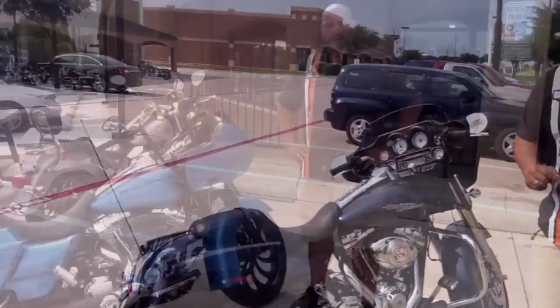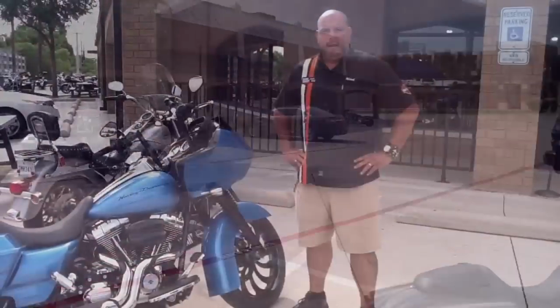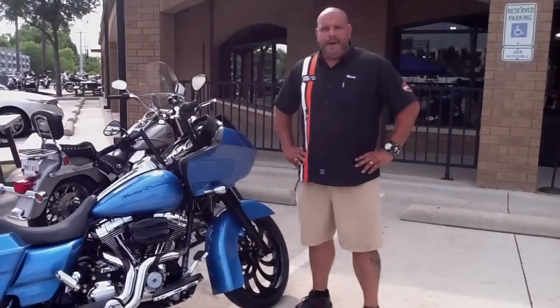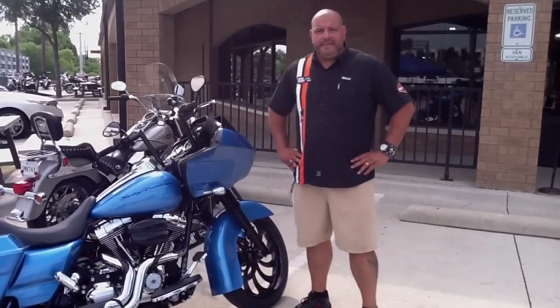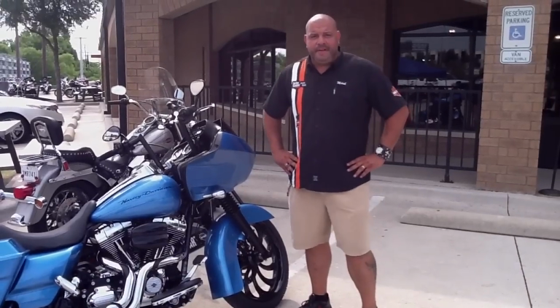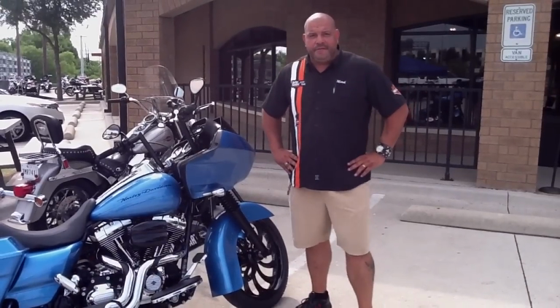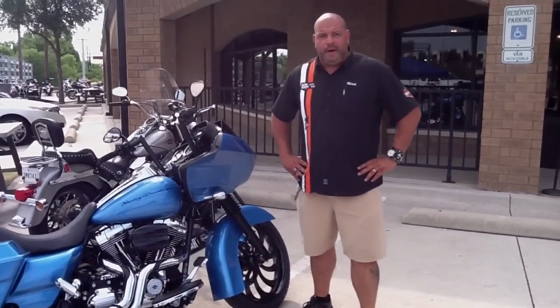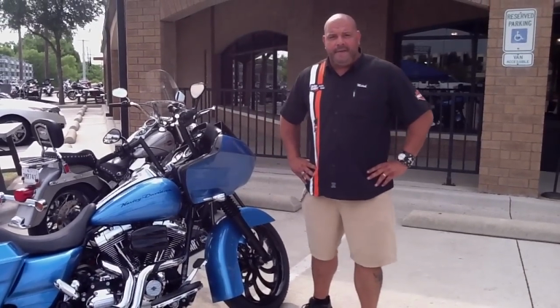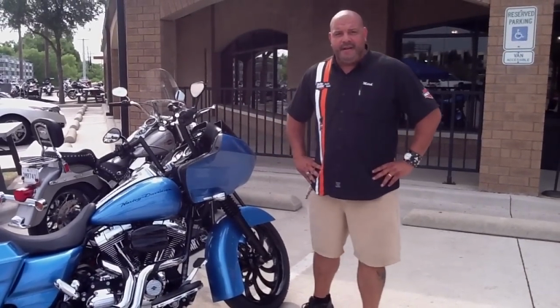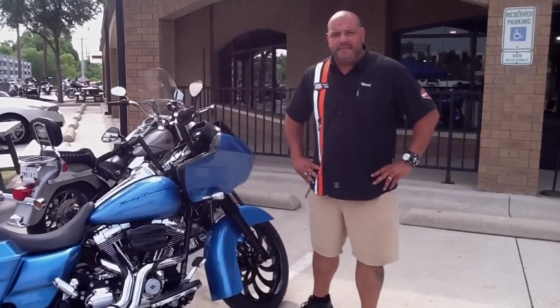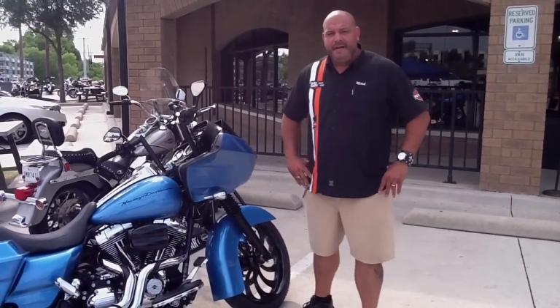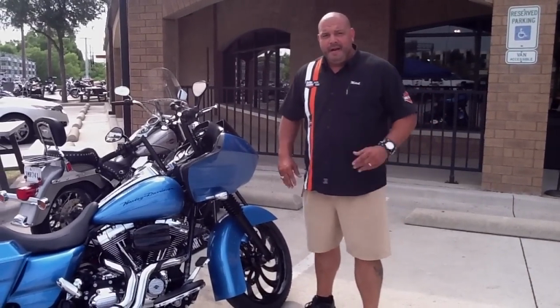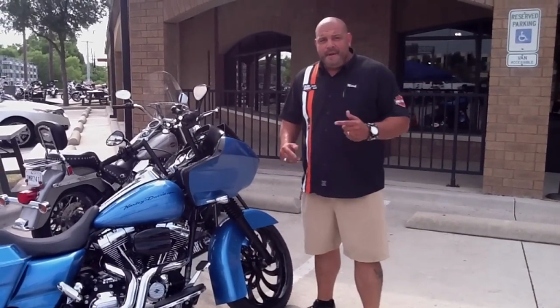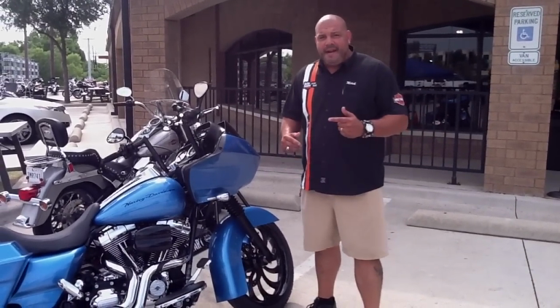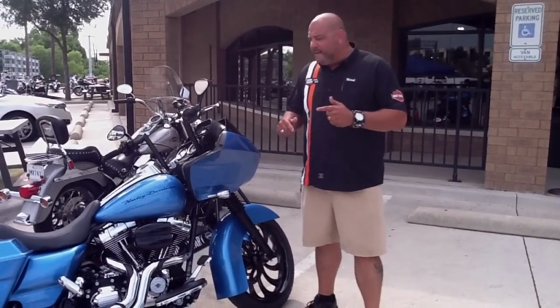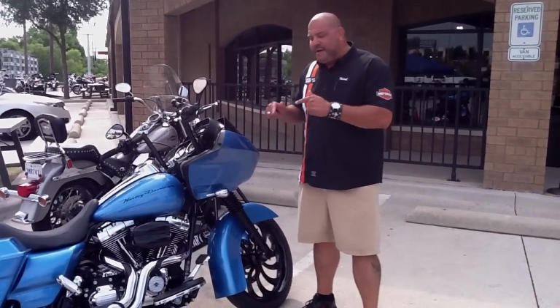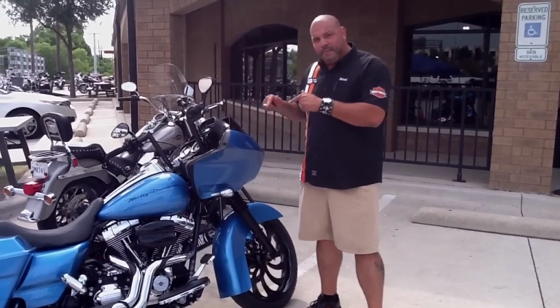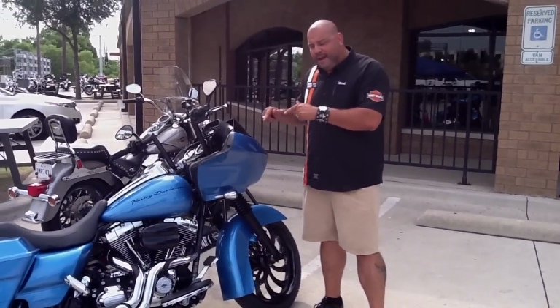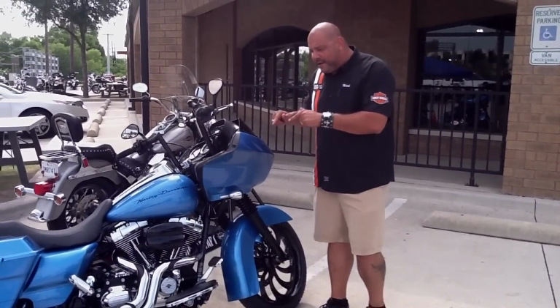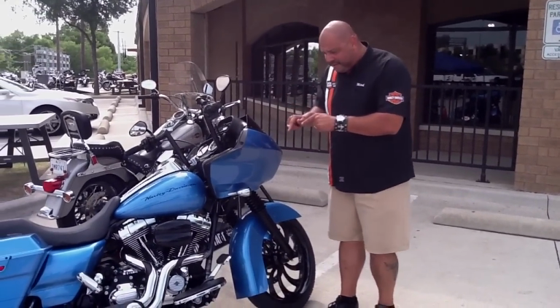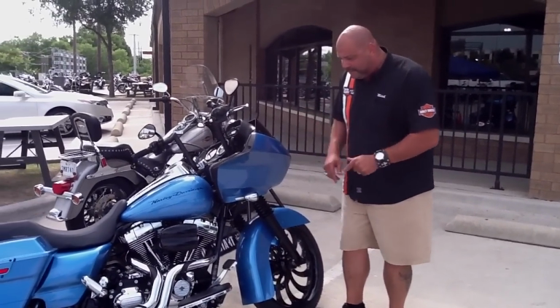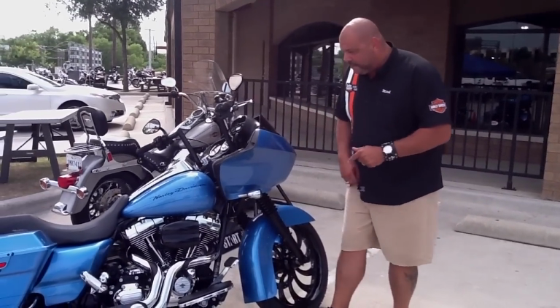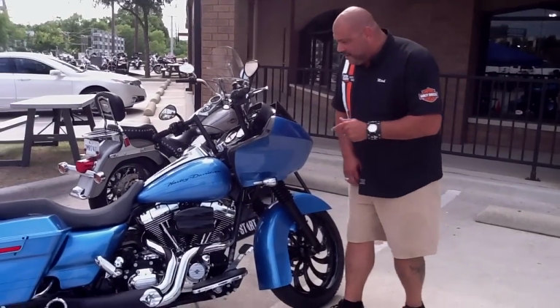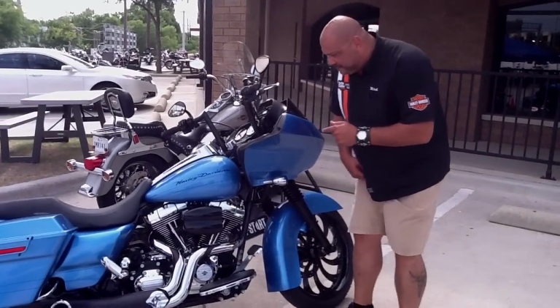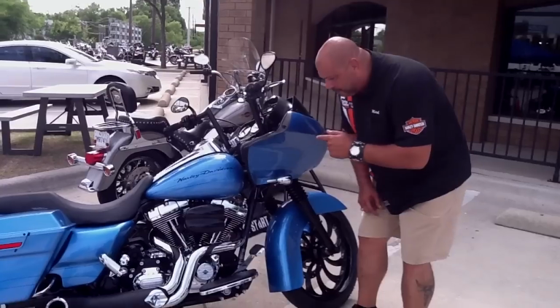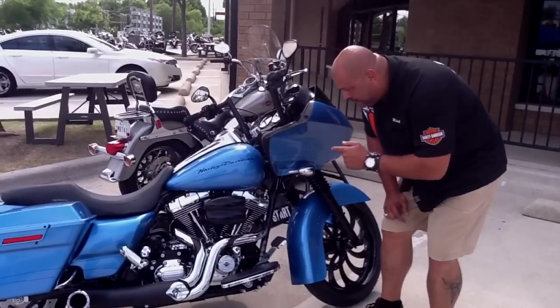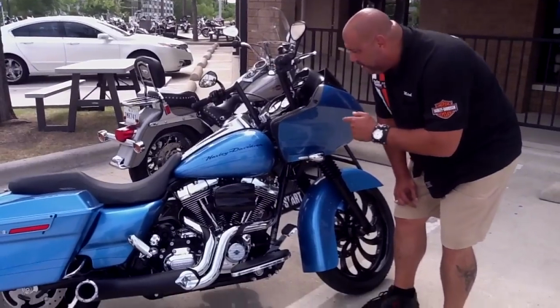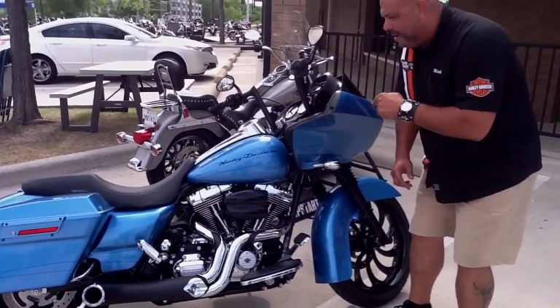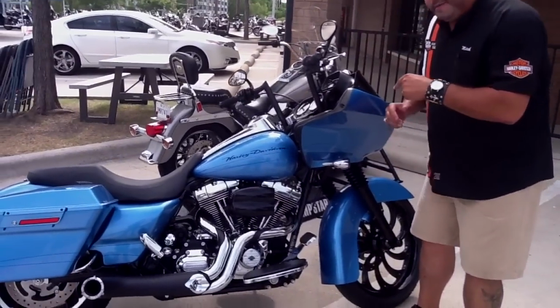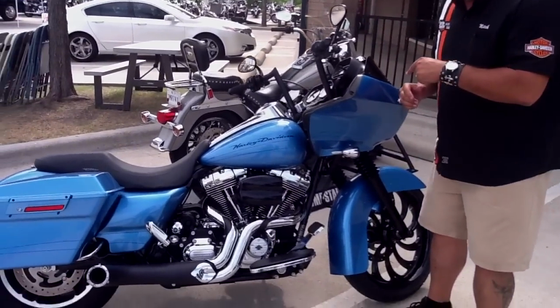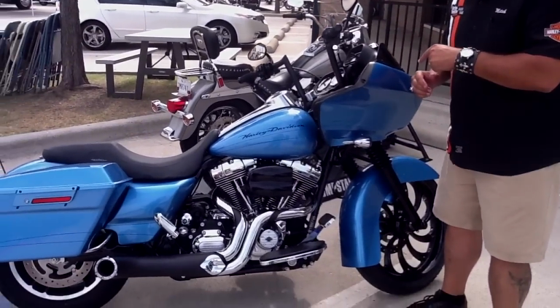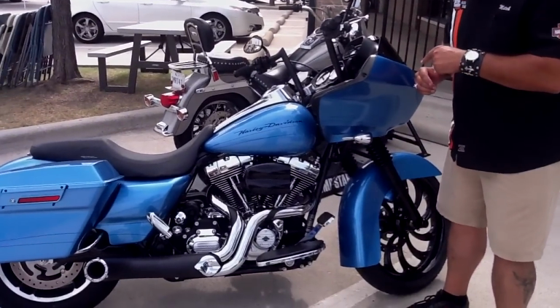Hey everybody, this is Mitch Fussell at Harley-Davidson of Dallas. Come down here and let me show you this brand new Custom Blue Road Glide Custom.